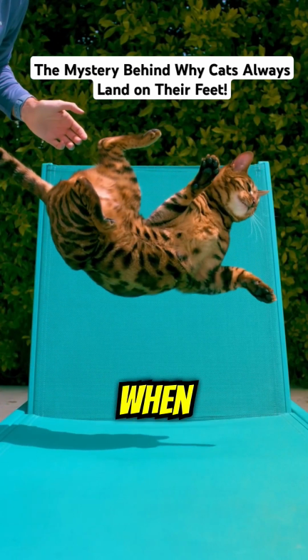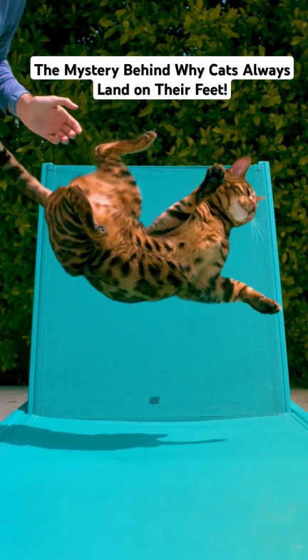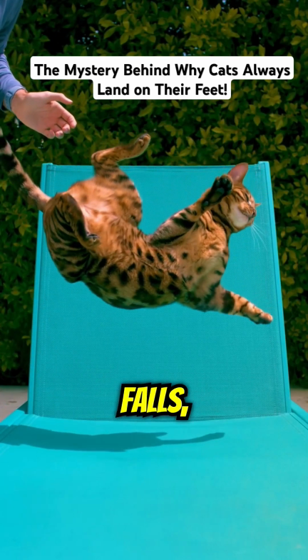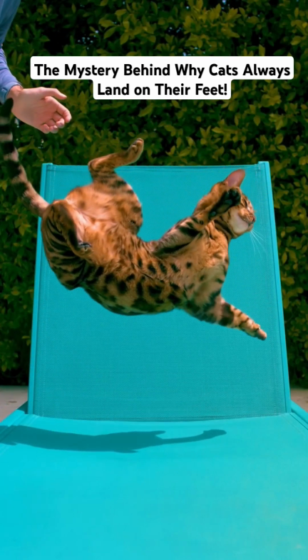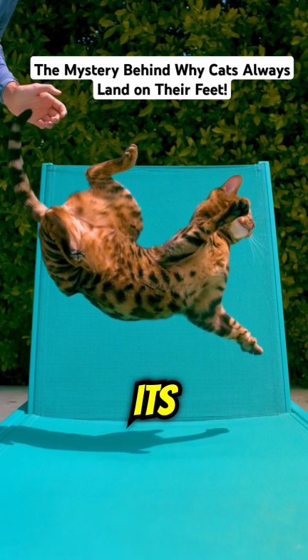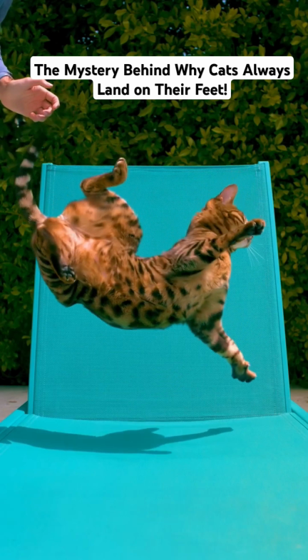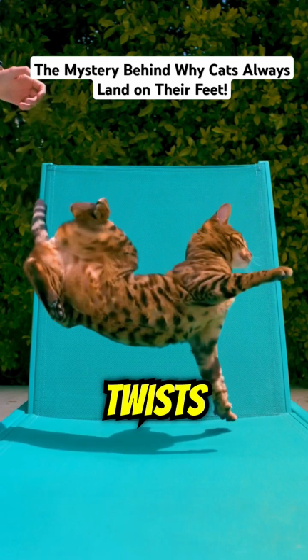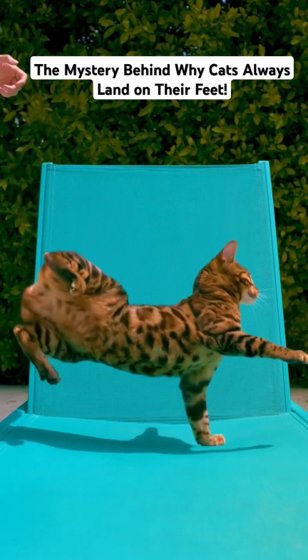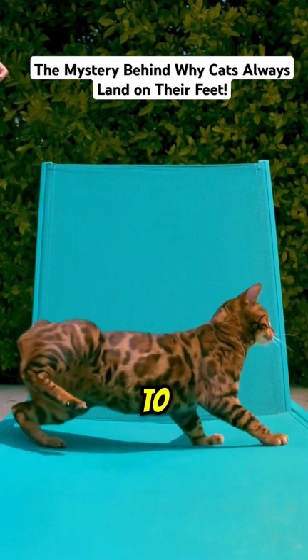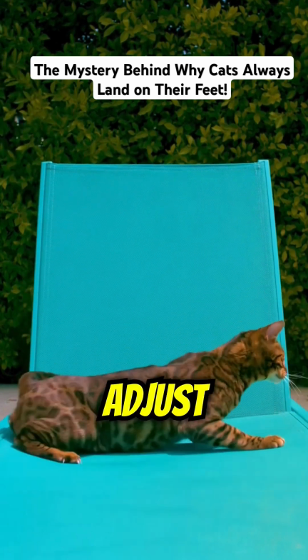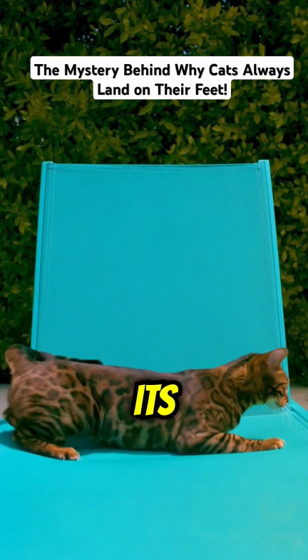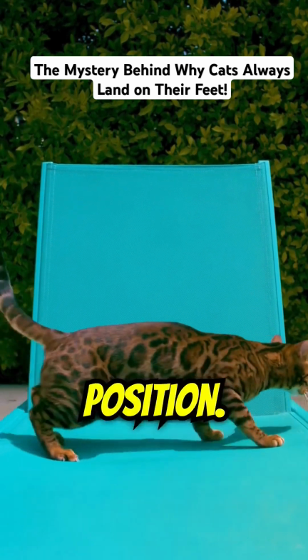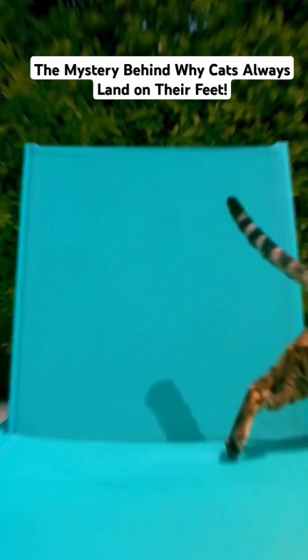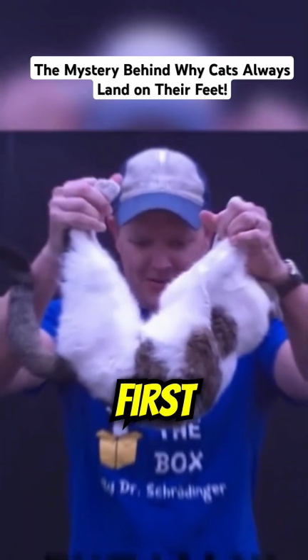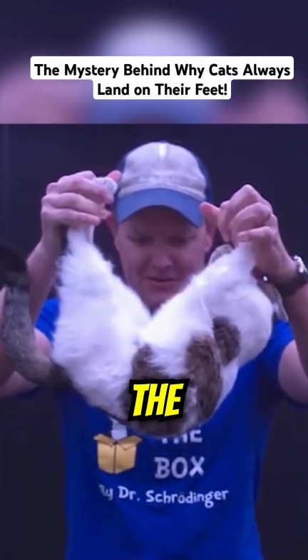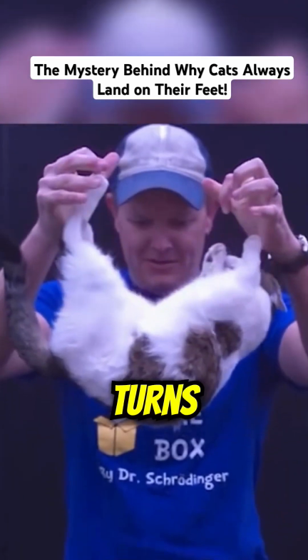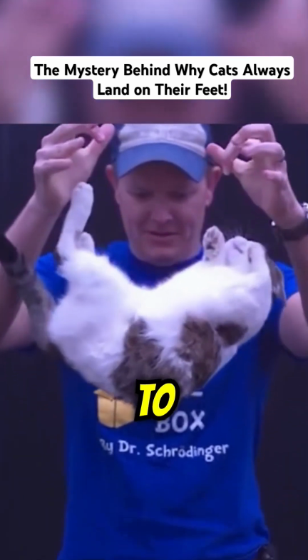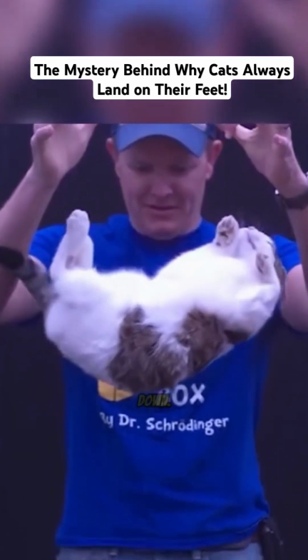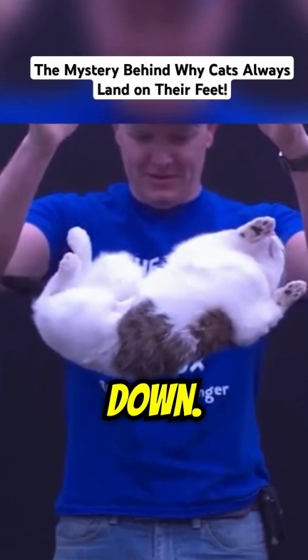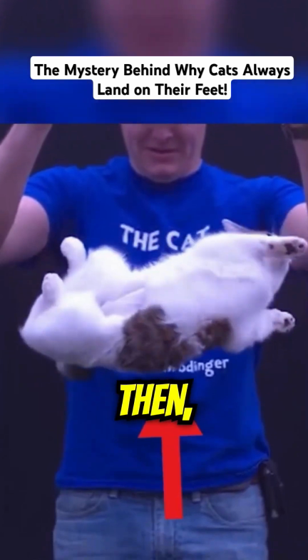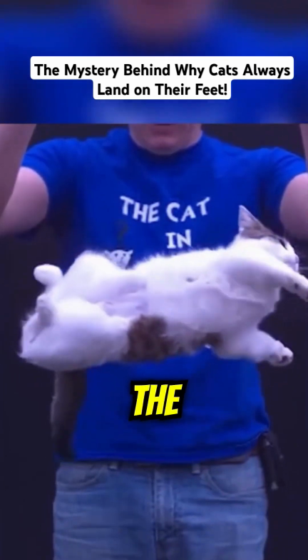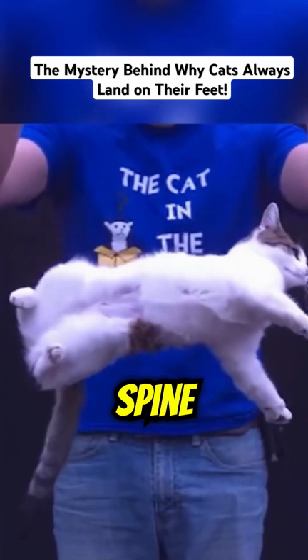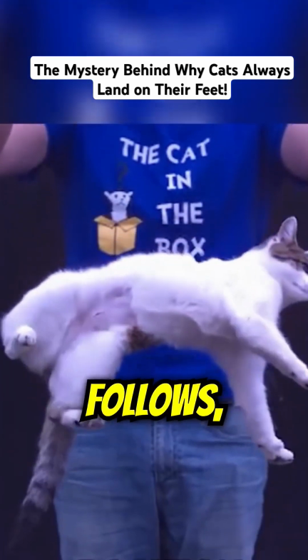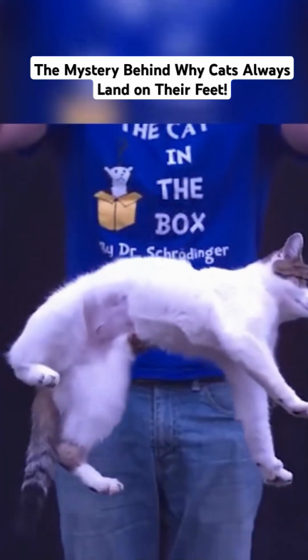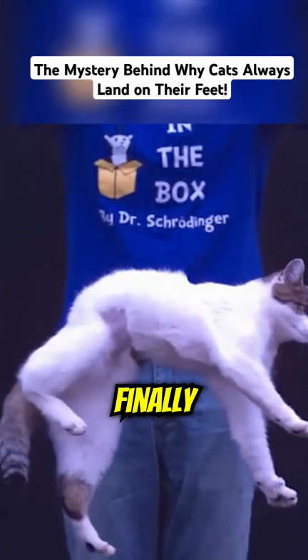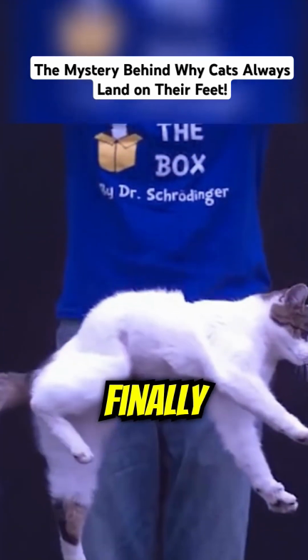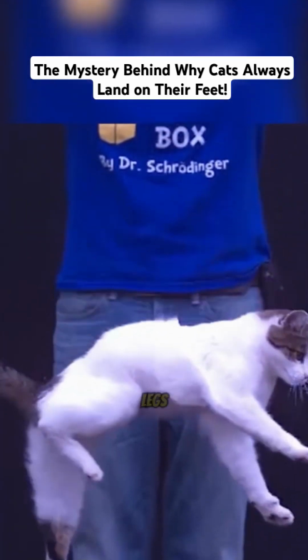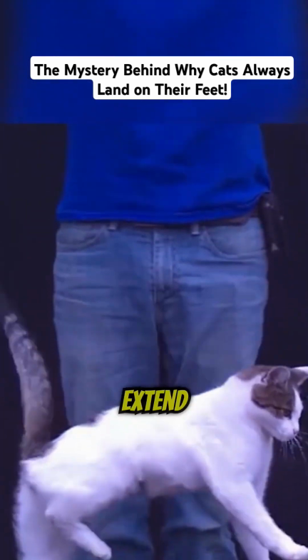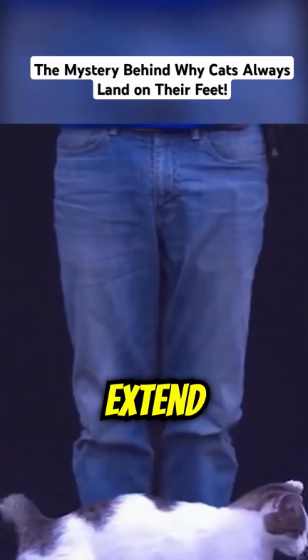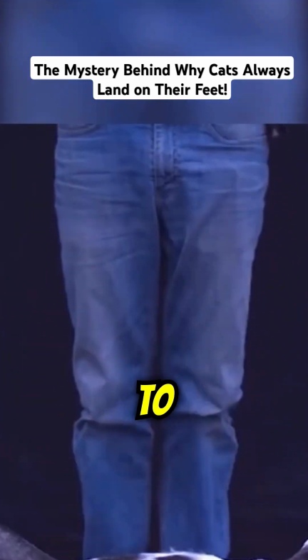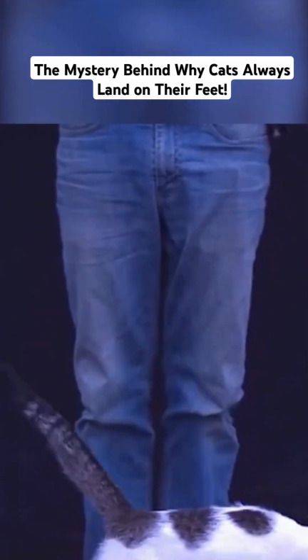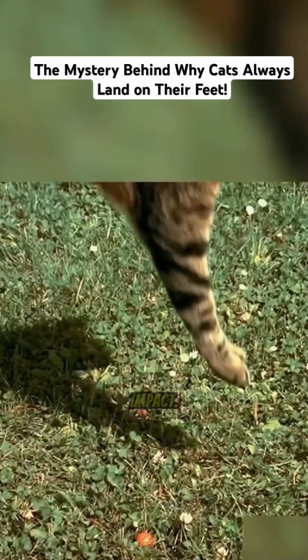When a cat falls, its body twists mid-air to adjust its position. First, the head turns to face down. Then, the spine follows, and finally, the legs extend to absorb the impact.